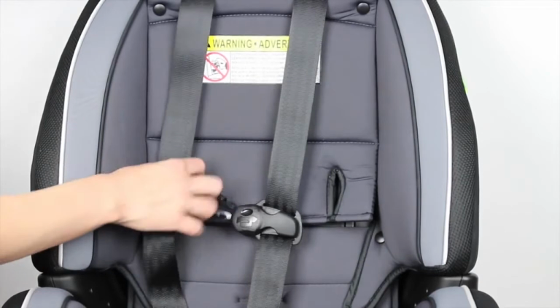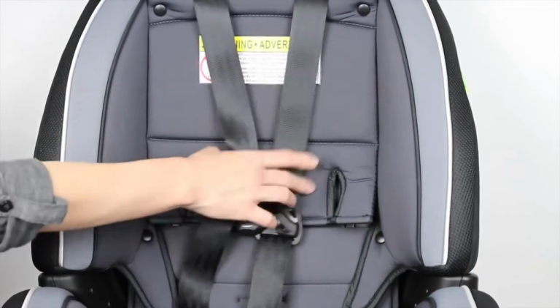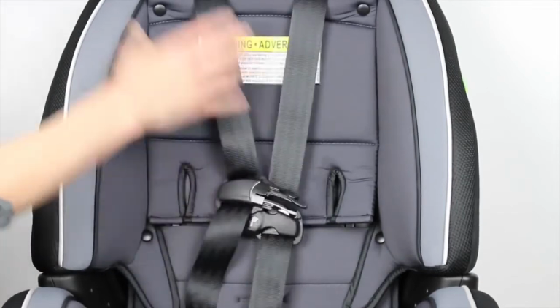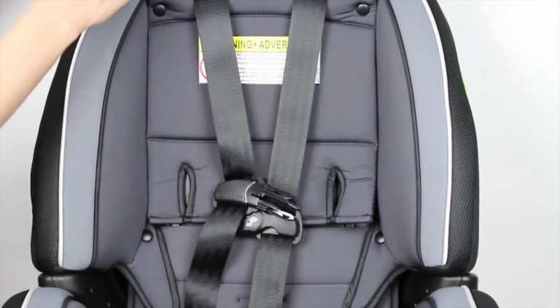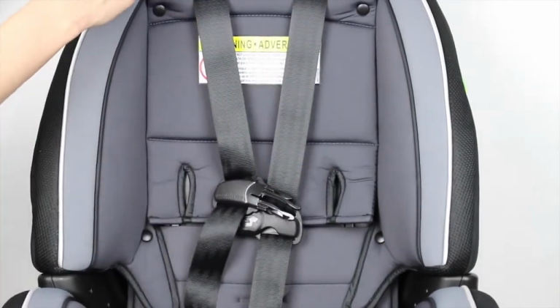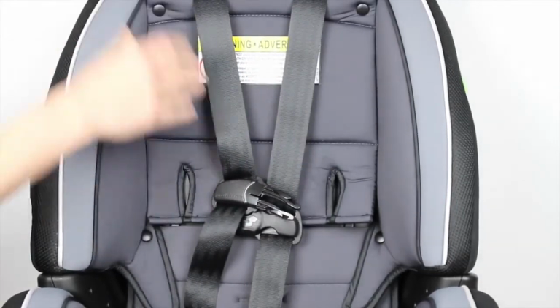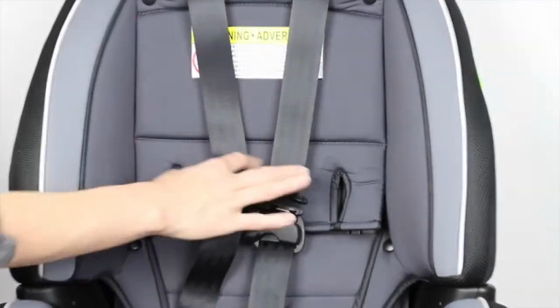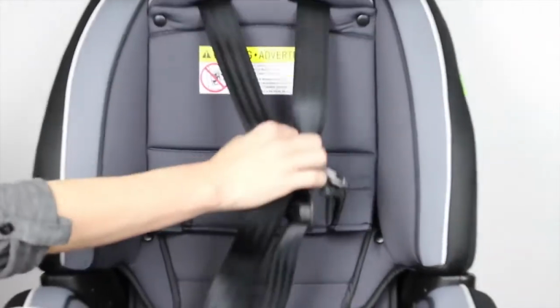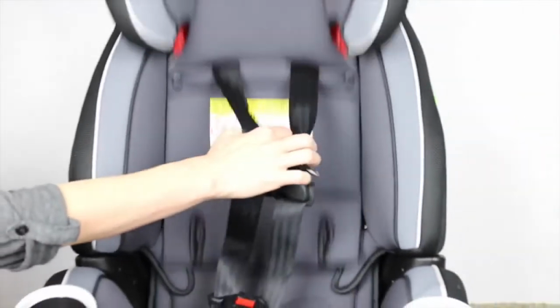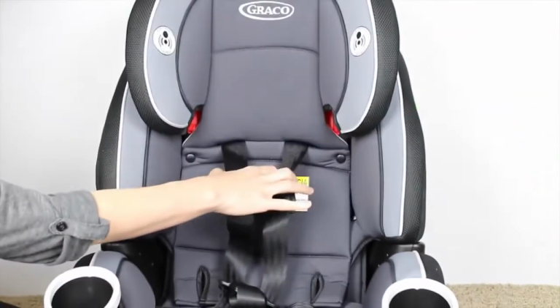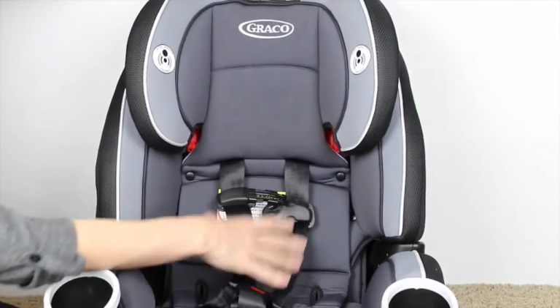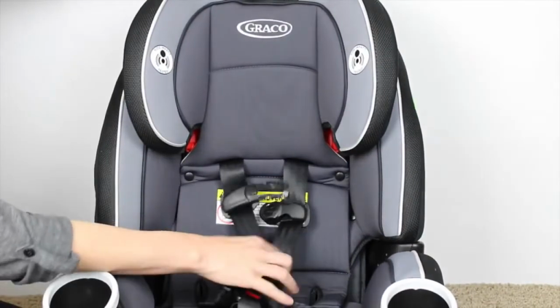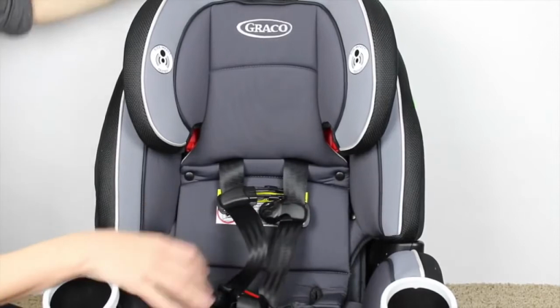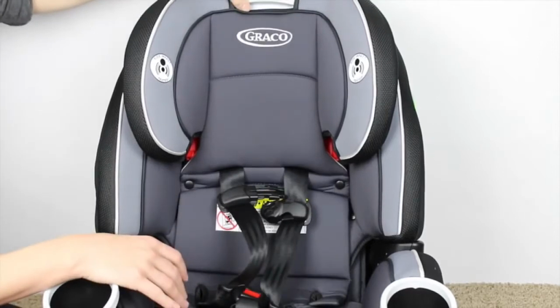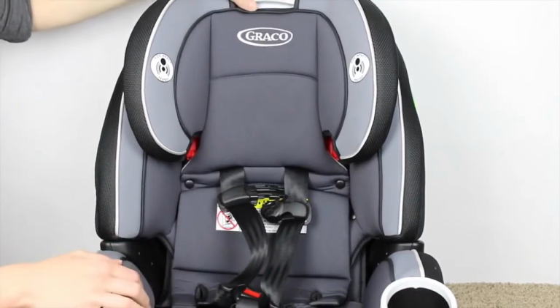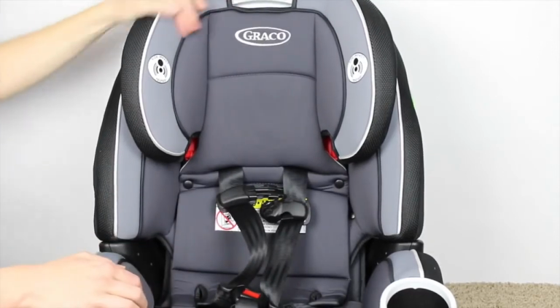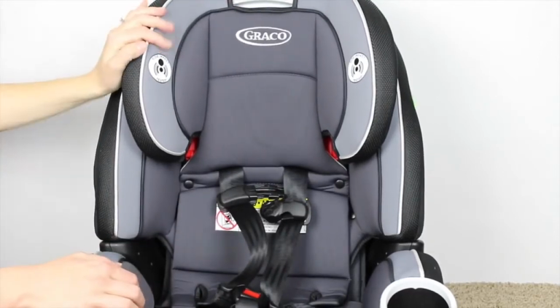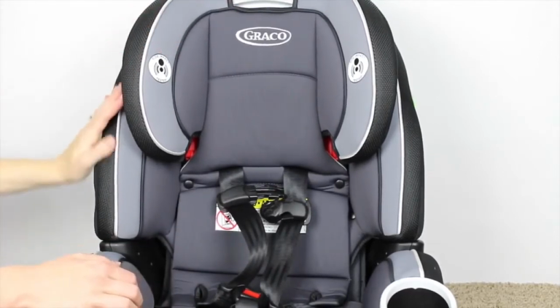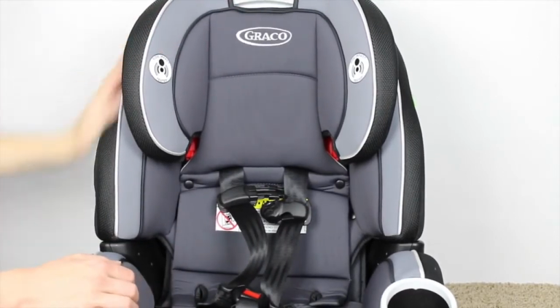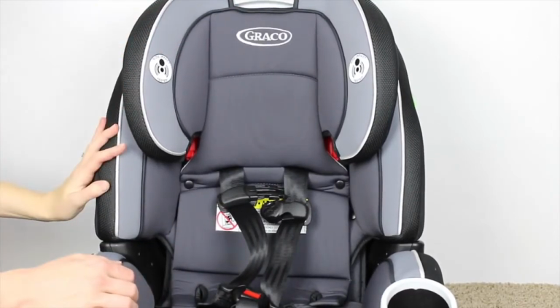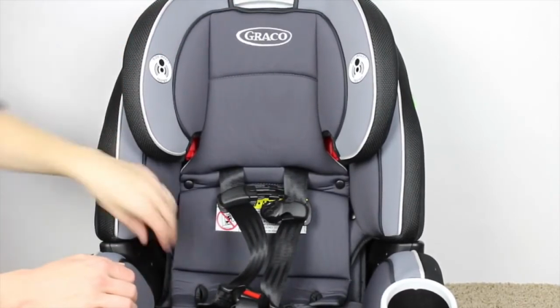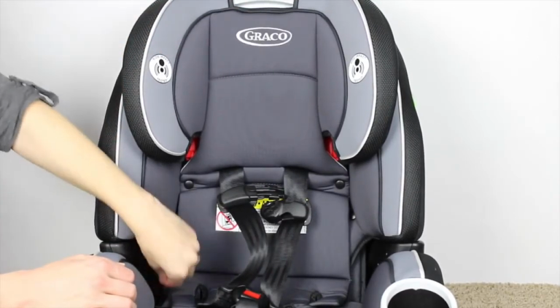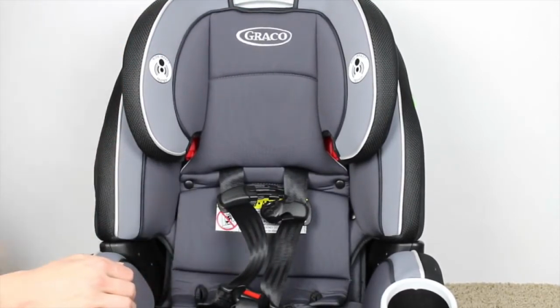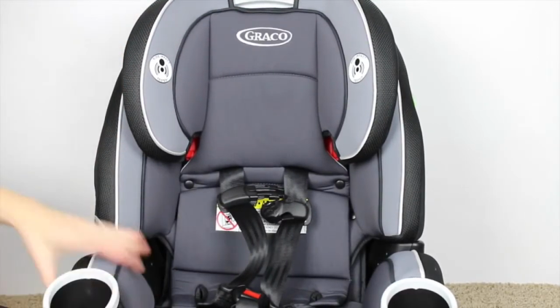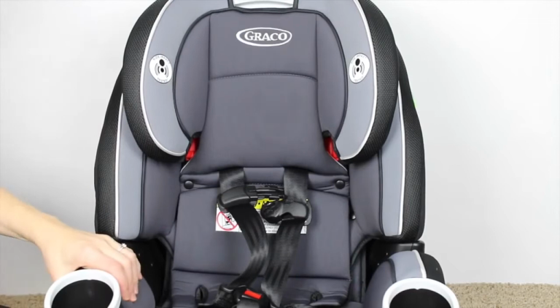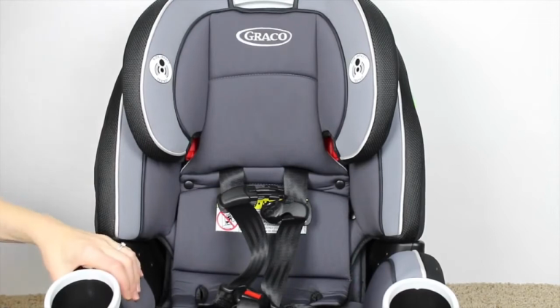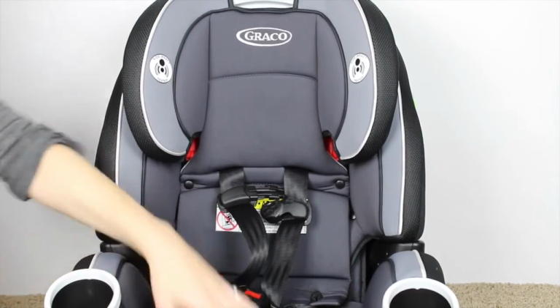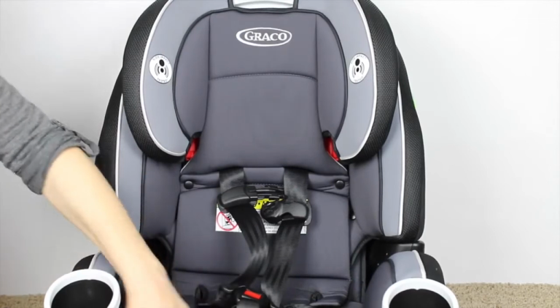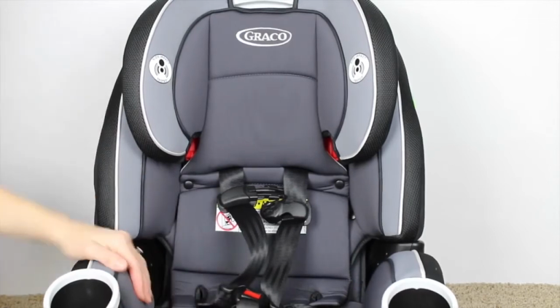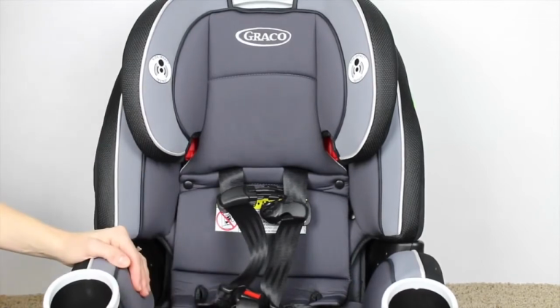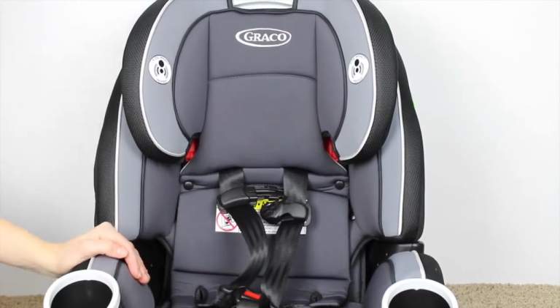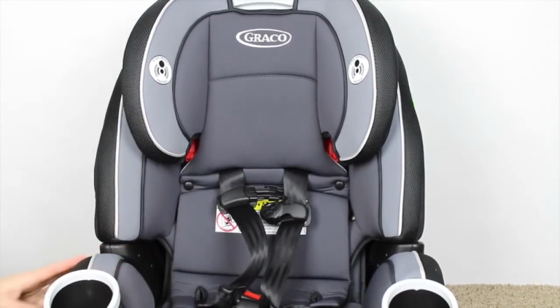All of it is removable for machine washing, which is really, really nice. Everybody who's ever had a car vomit knows that being able to undo it is very important.